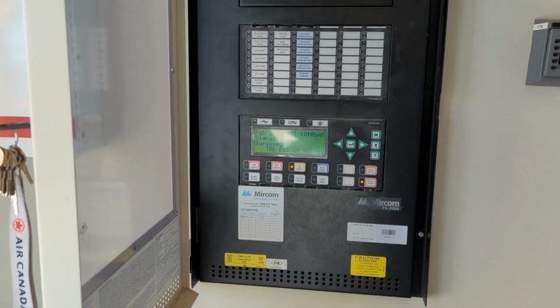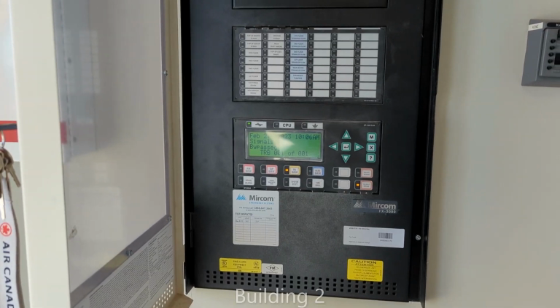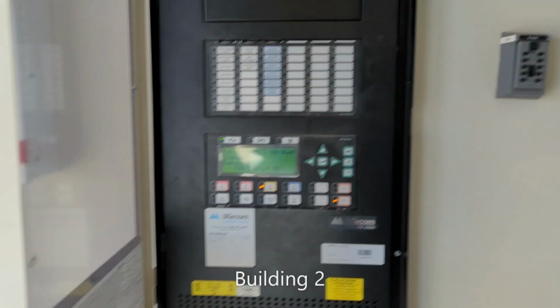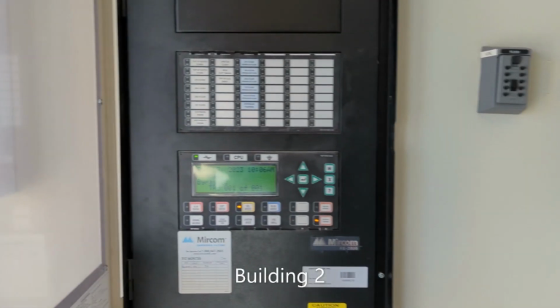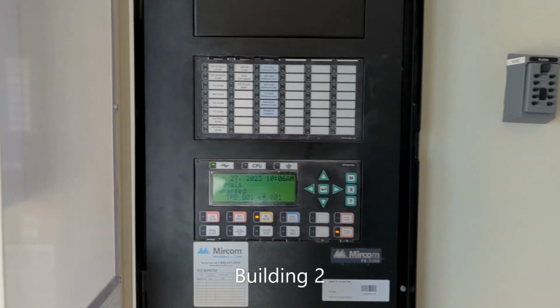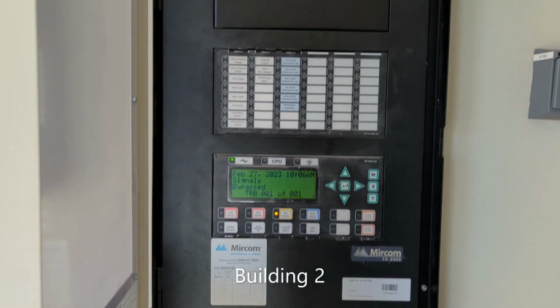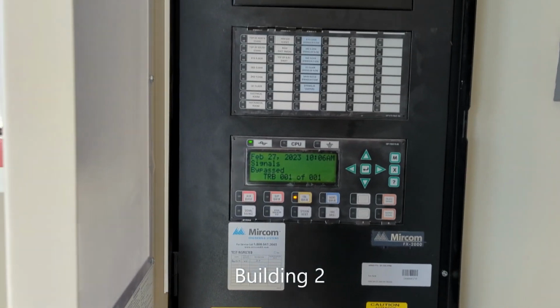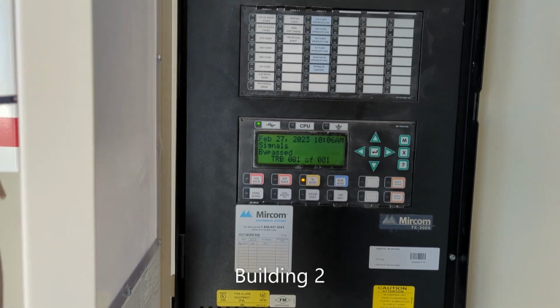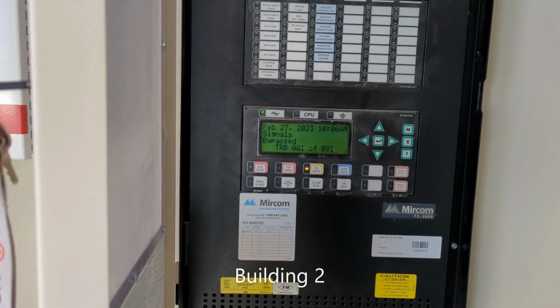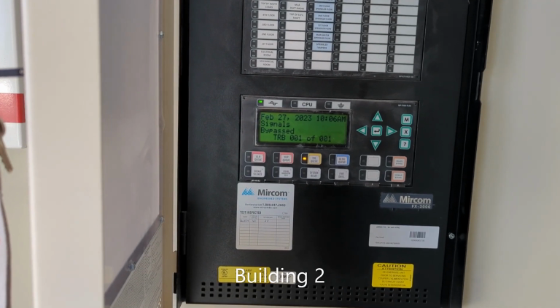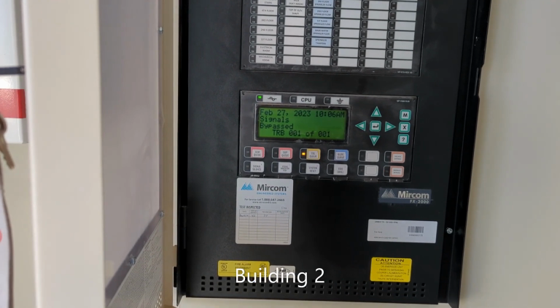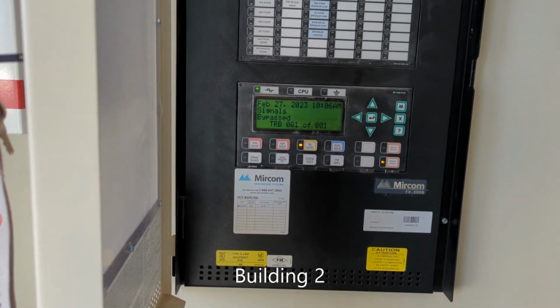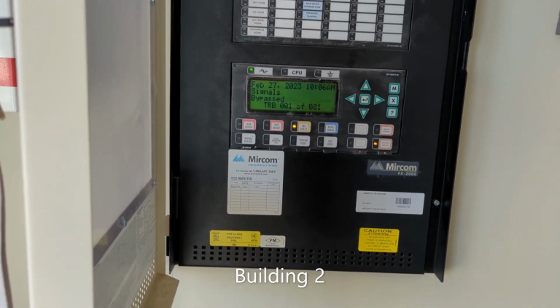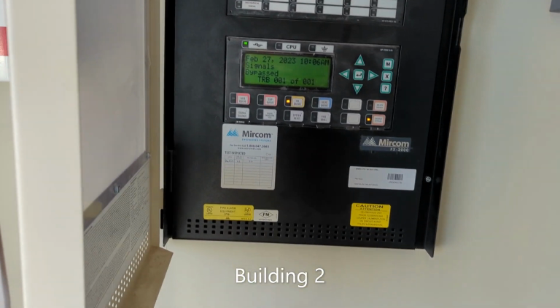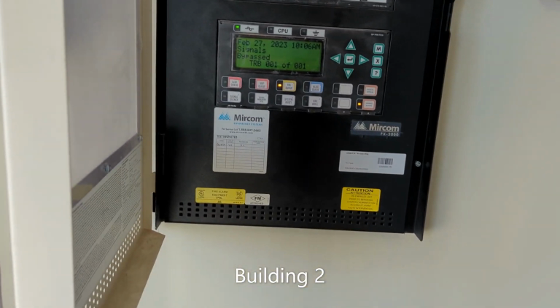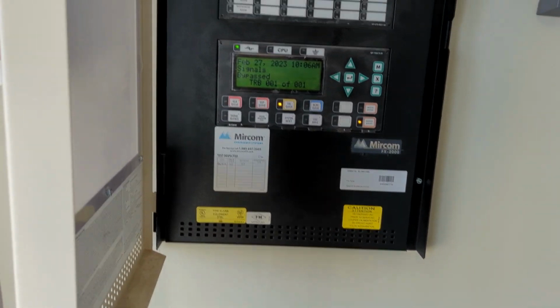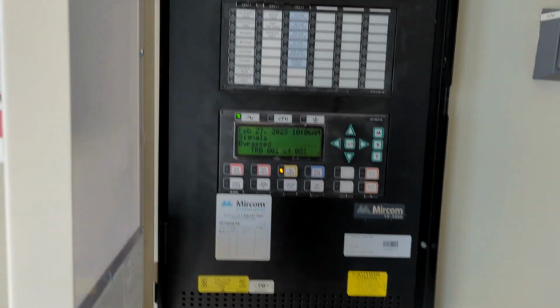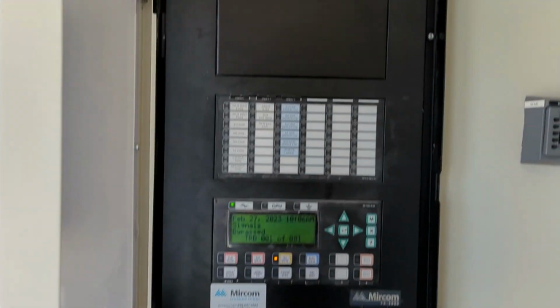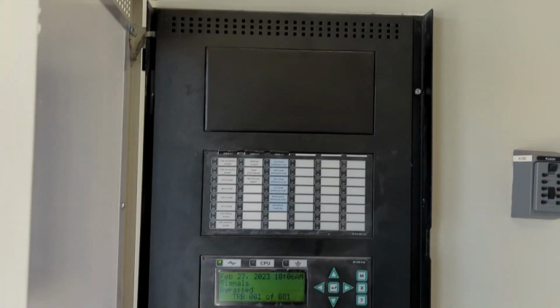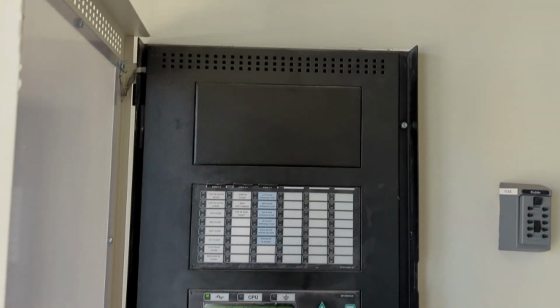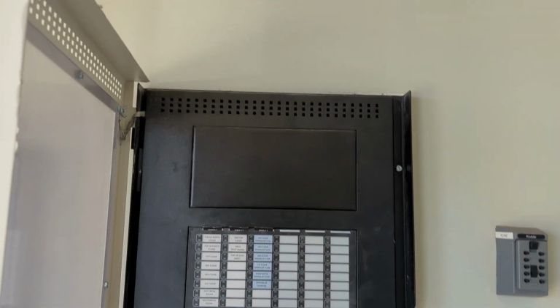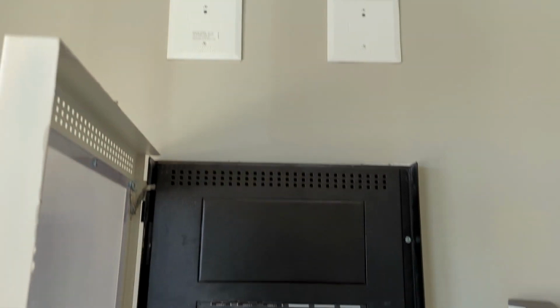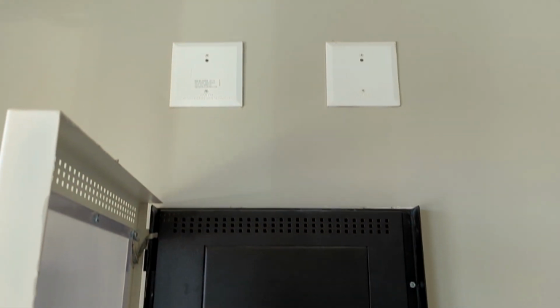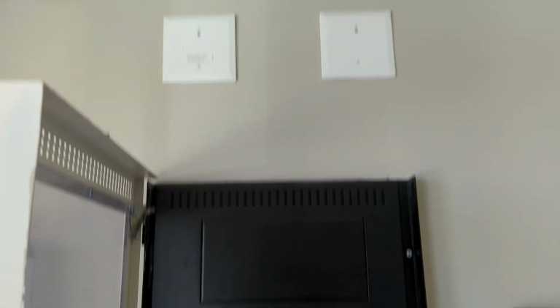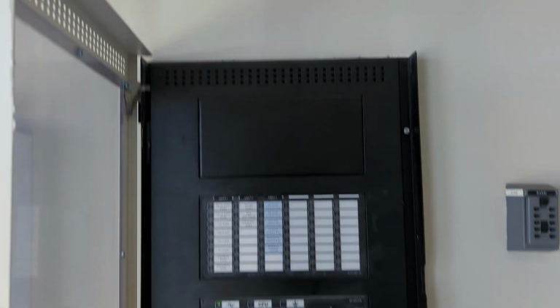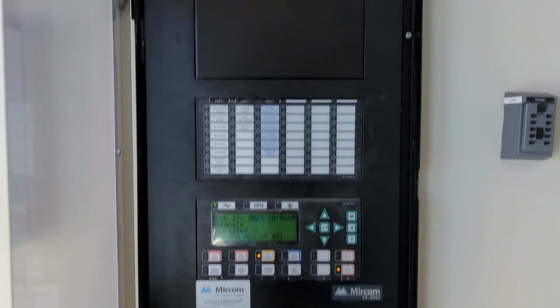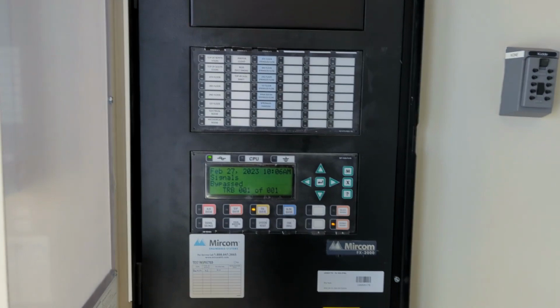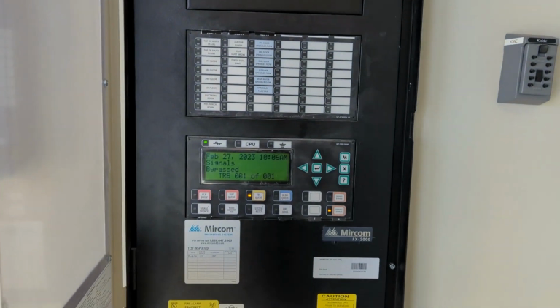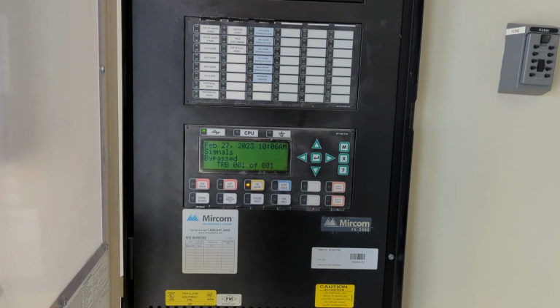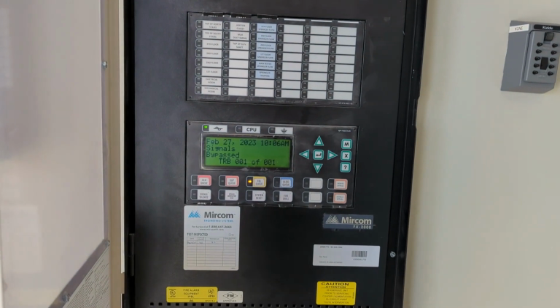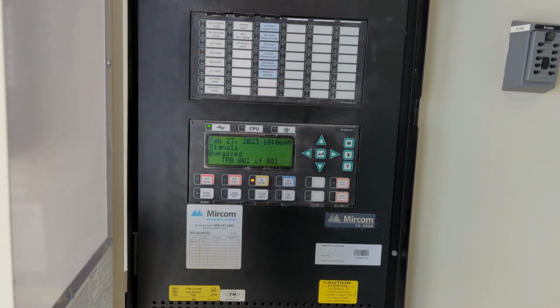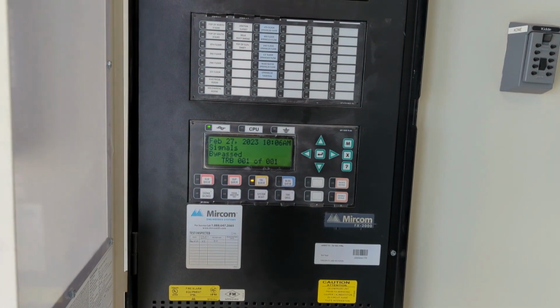Alright guys, here we go. I'm in the other building now of this two-building condo complex, and we are testing the other elevator smokes.